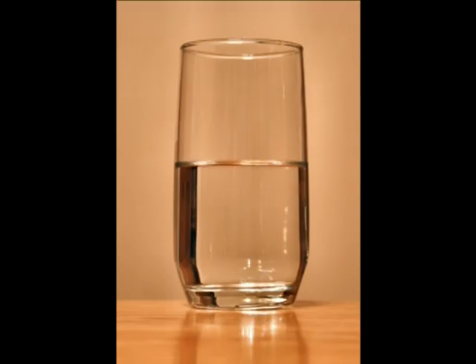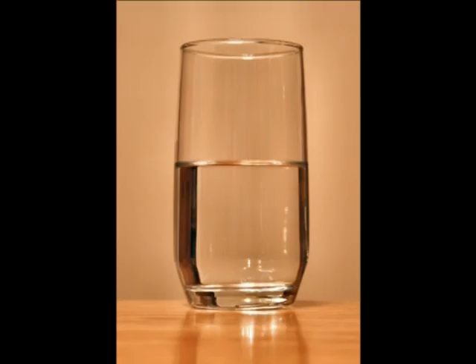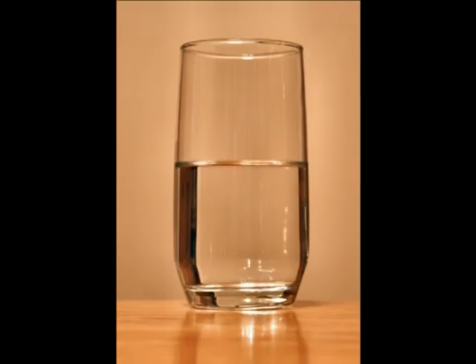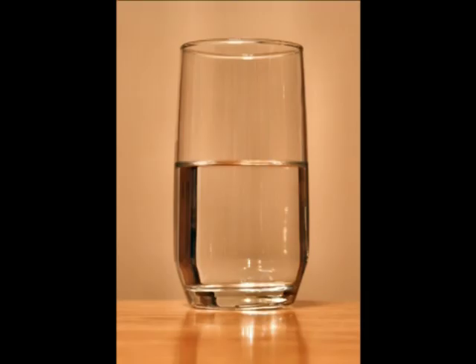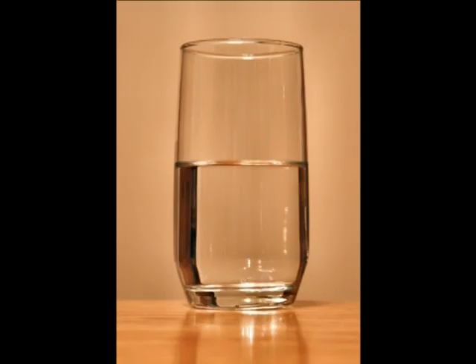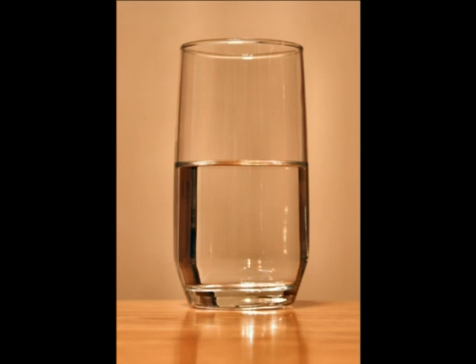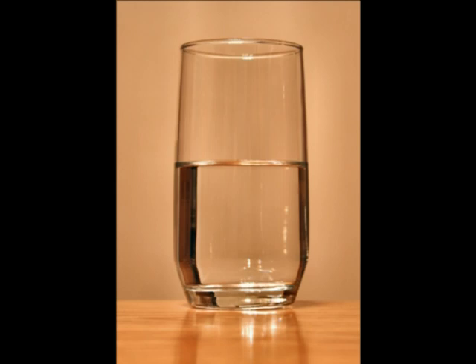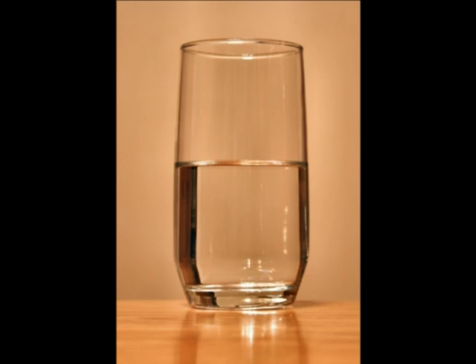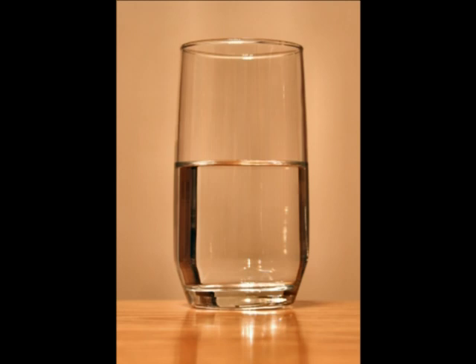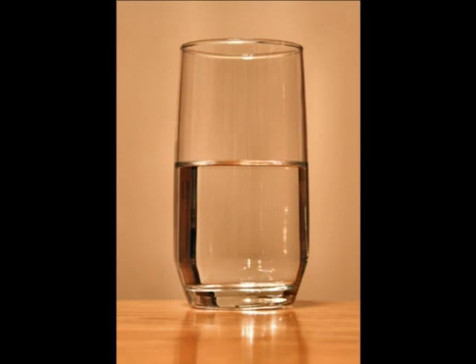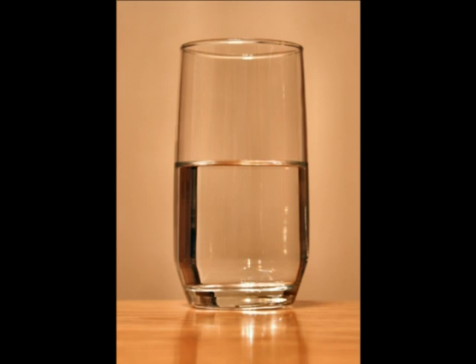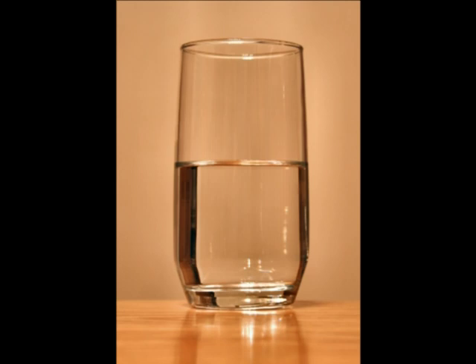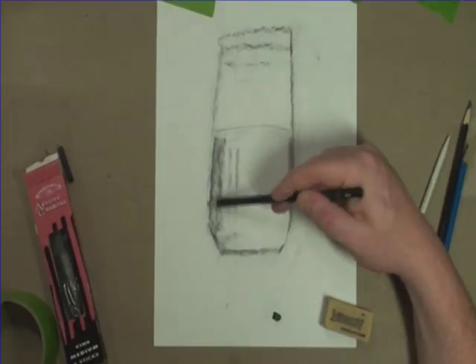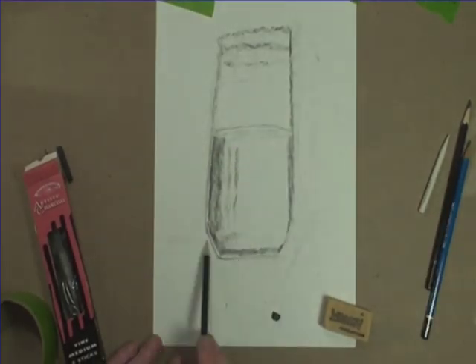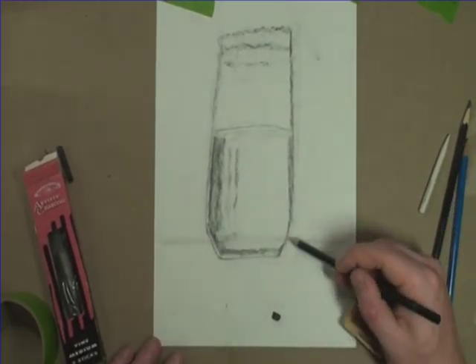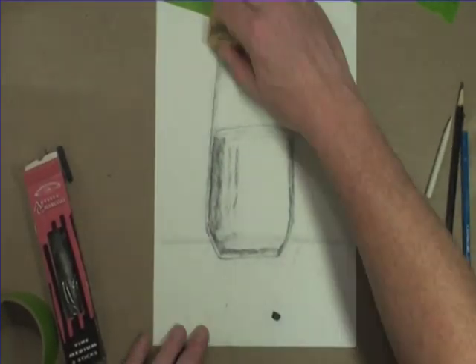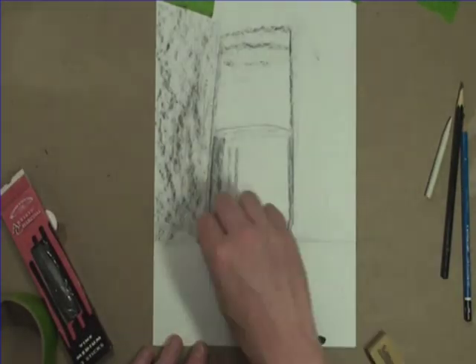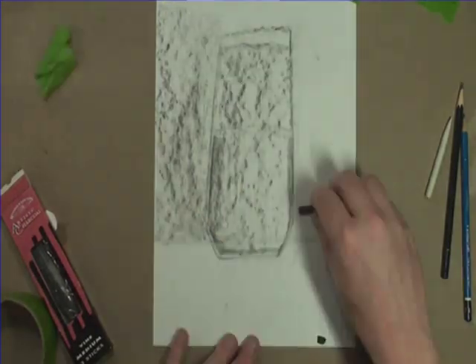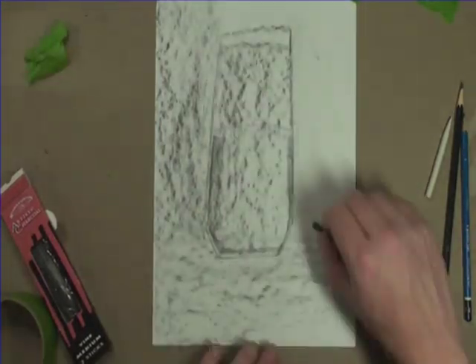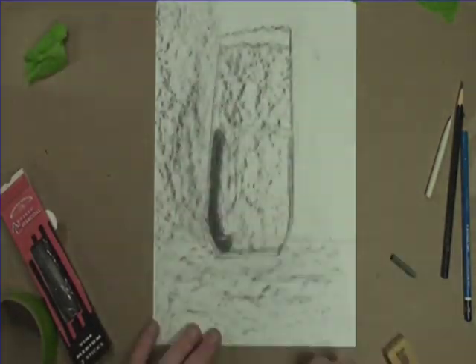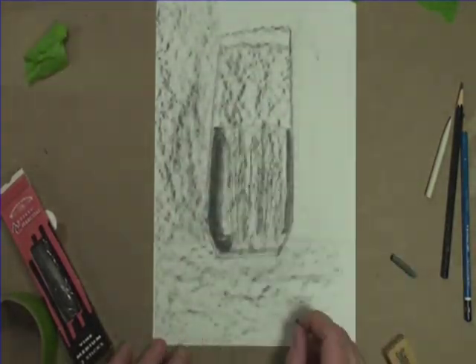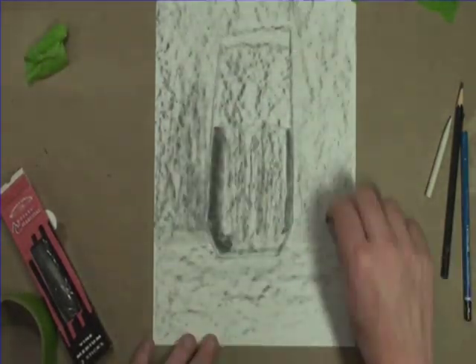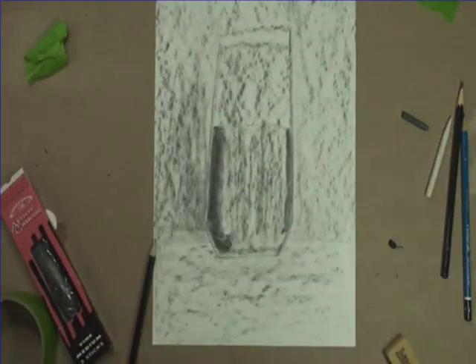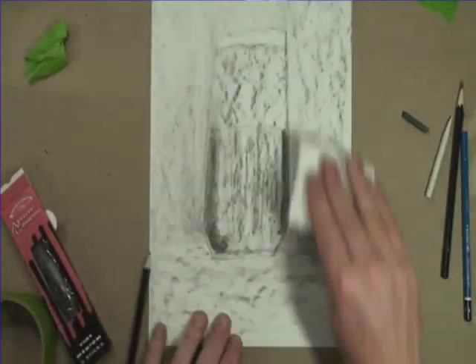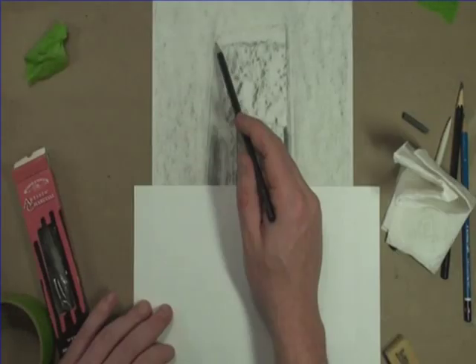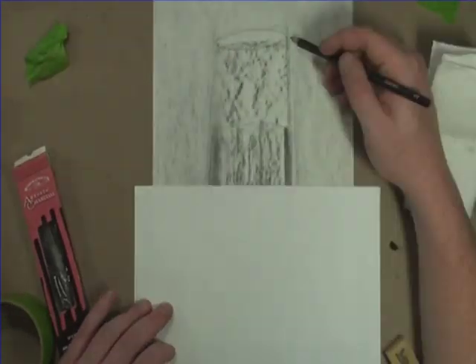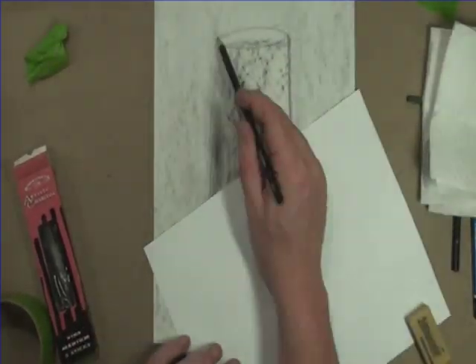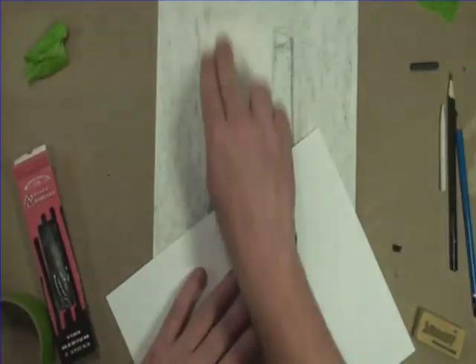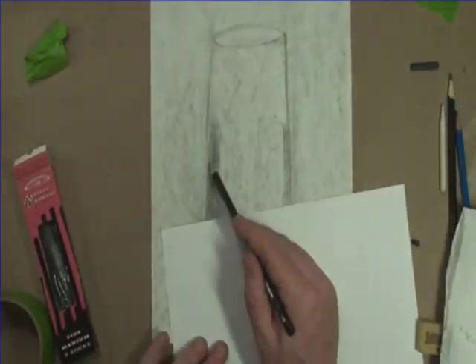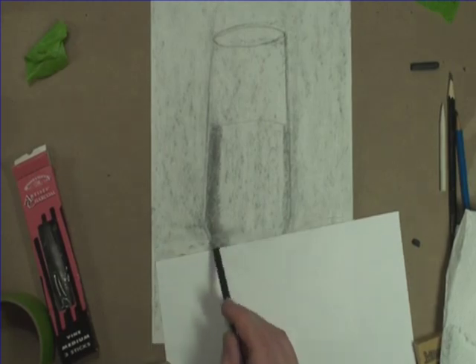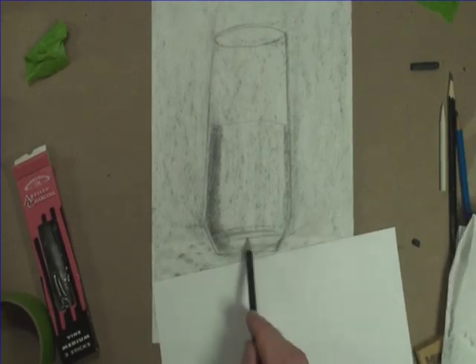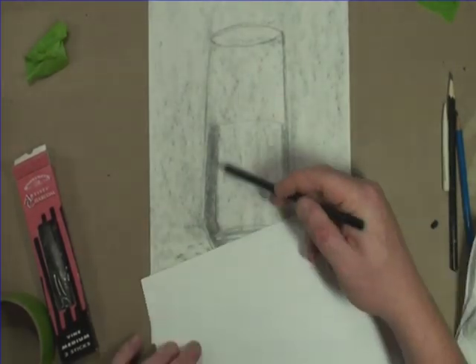When I look back at my reference, I notice that the tone of the background is much darker than the white of the page. I used the side of the charcoal to darken the mid-tone of my drawing. This step will make it easy to draw in the highlights with an eraser a little bit later.